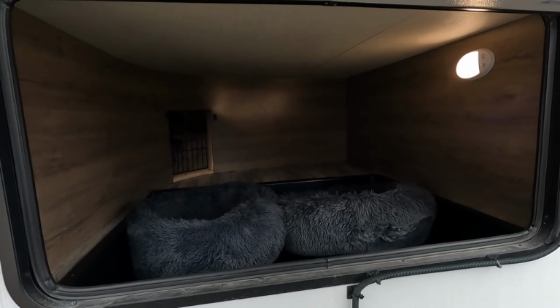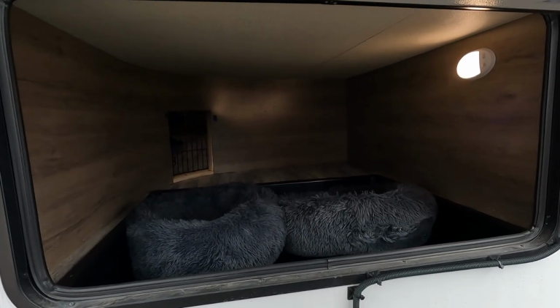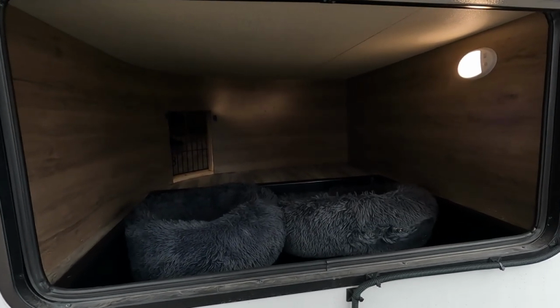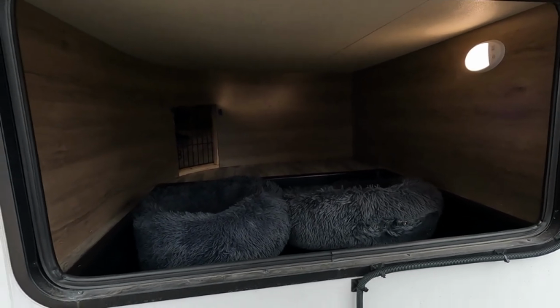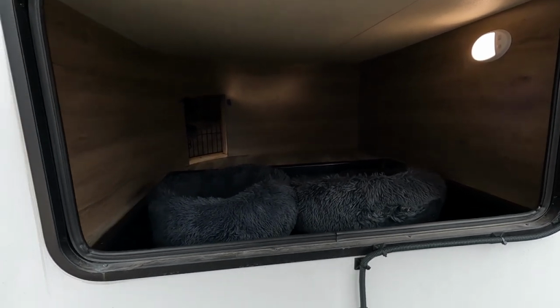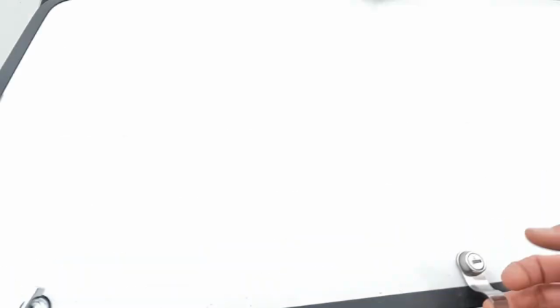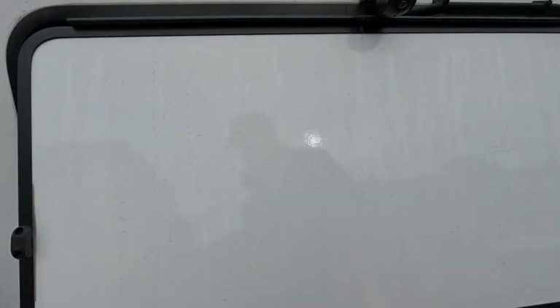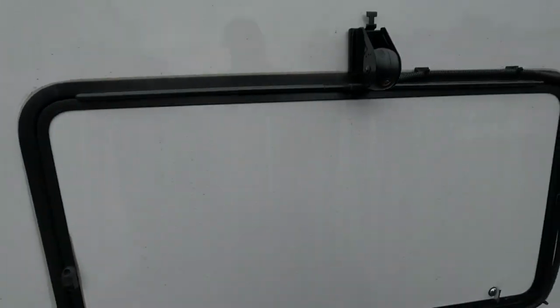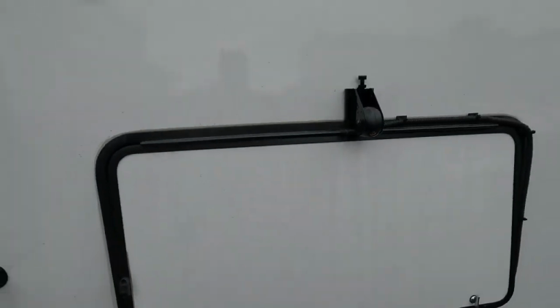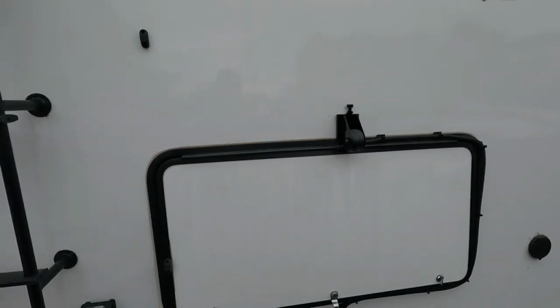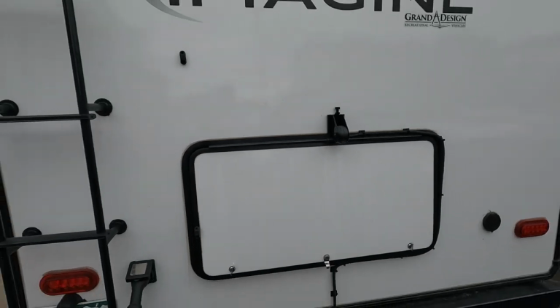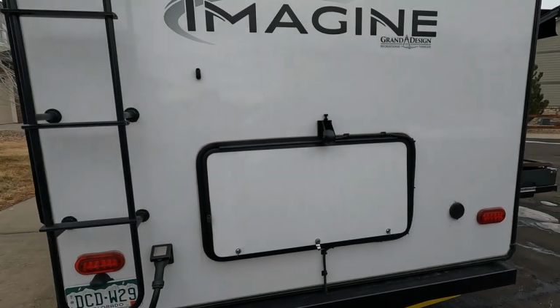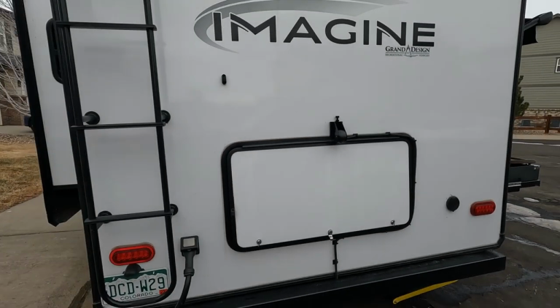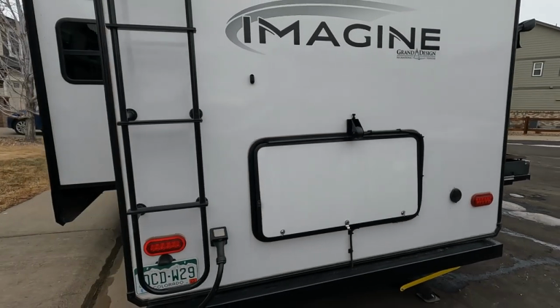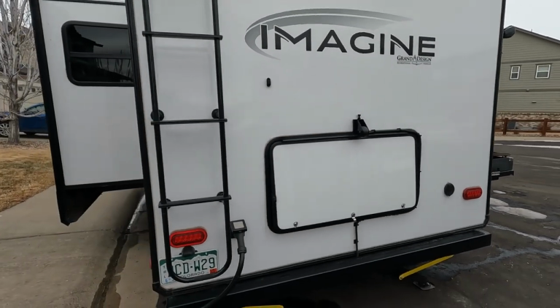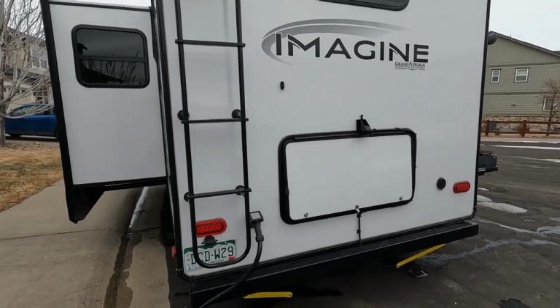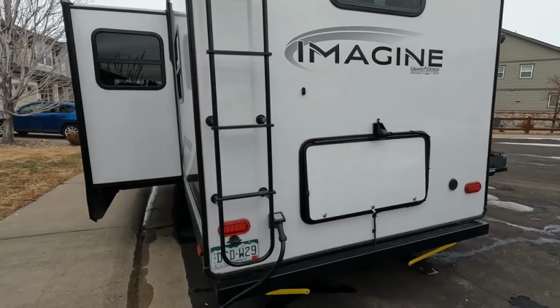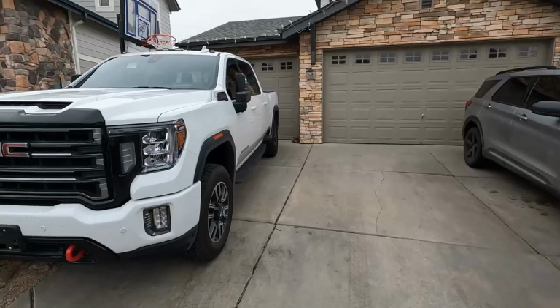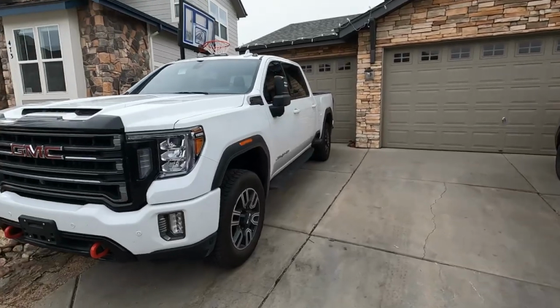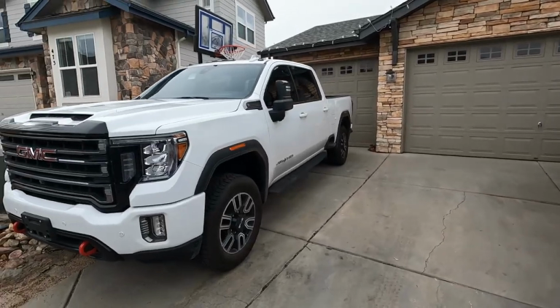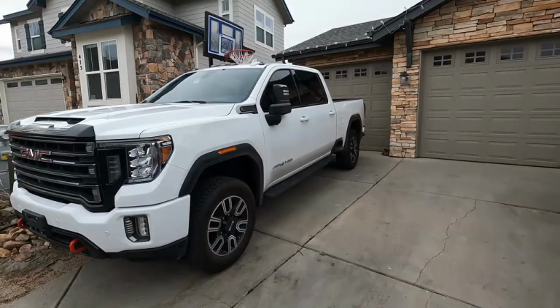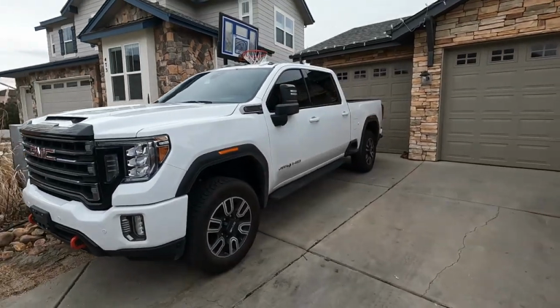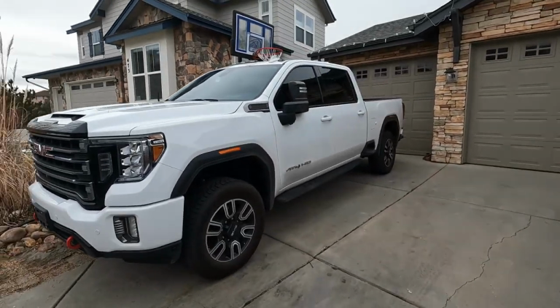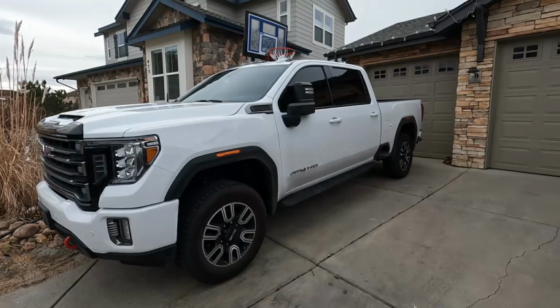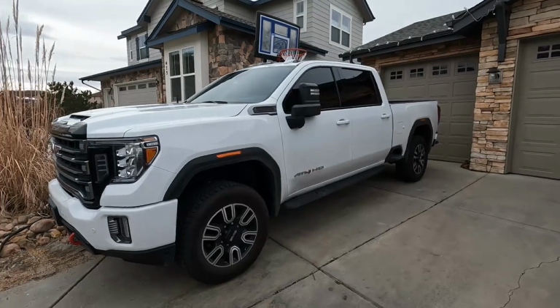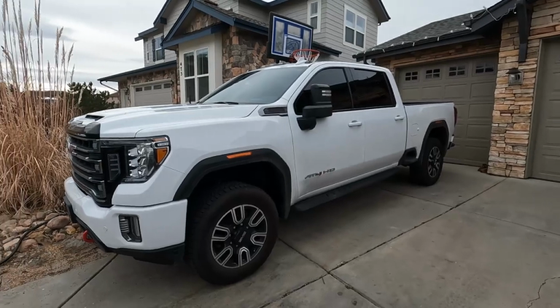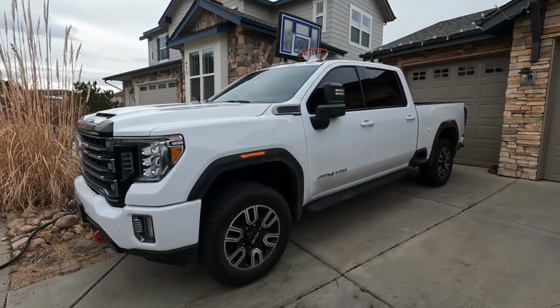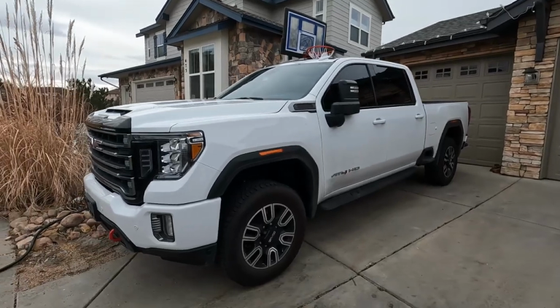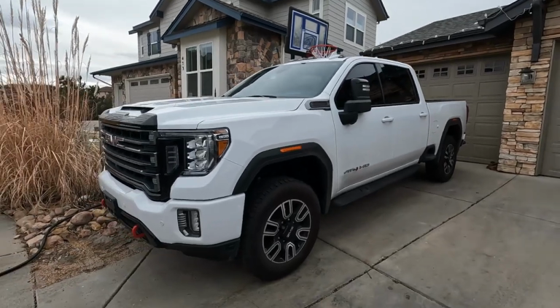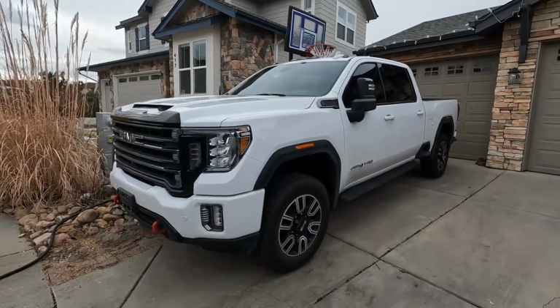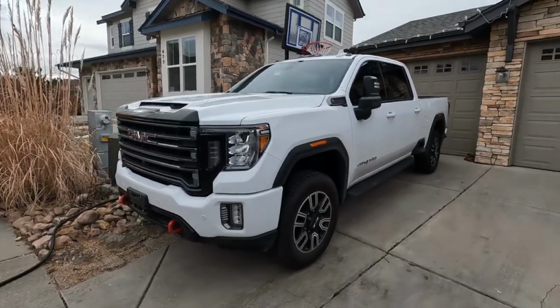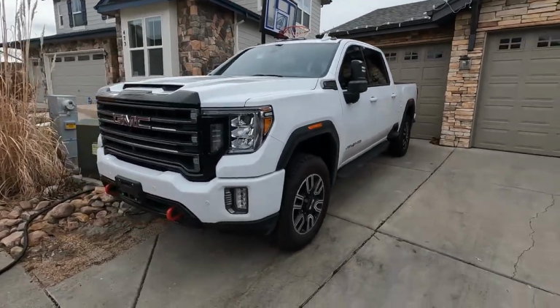This area is actually underneath the bunk bed. Because we got this bigger camper, we had to get a bigger truck — we ended up going with a GMC 2500 so it could tow it.